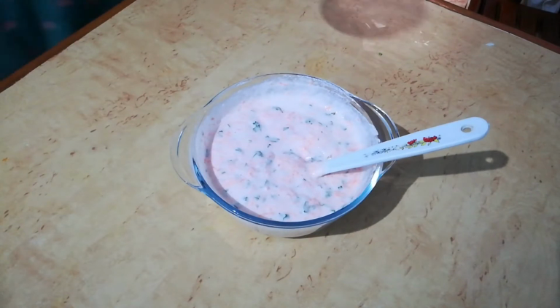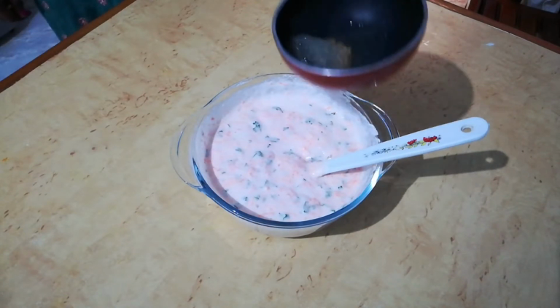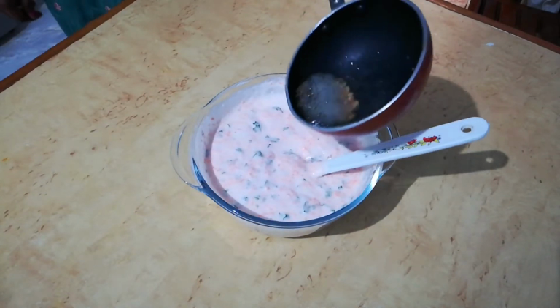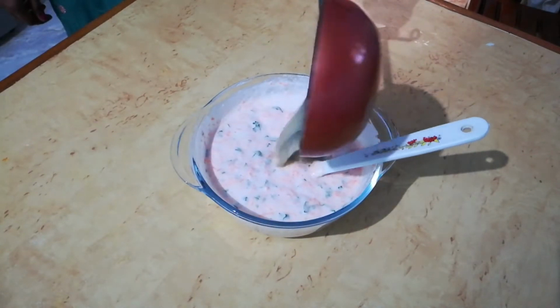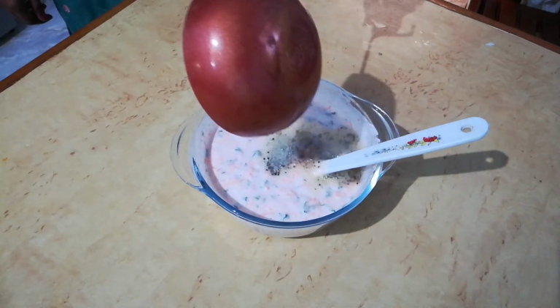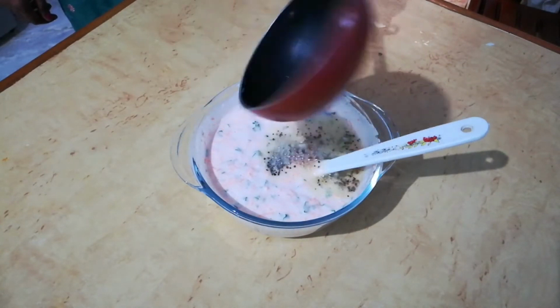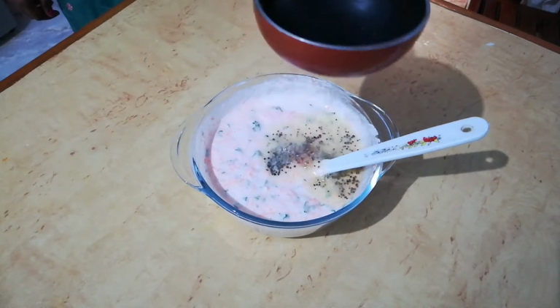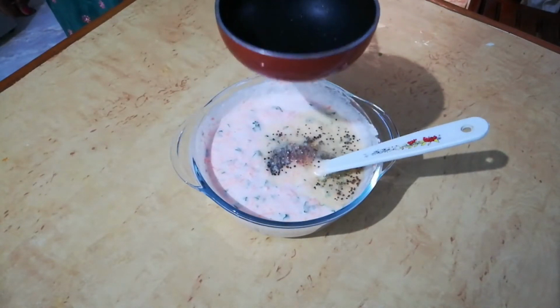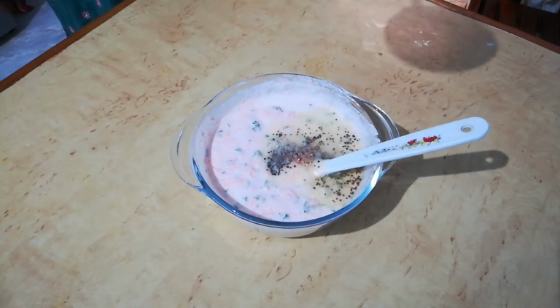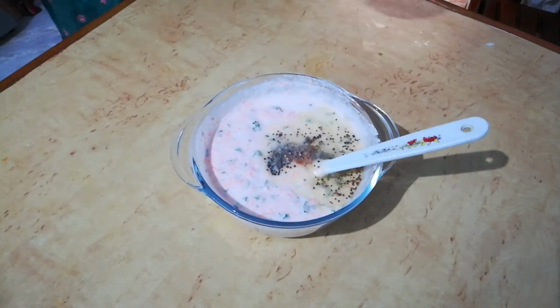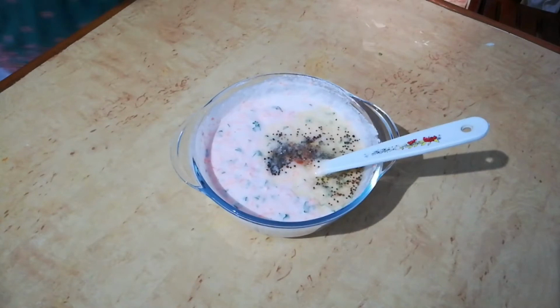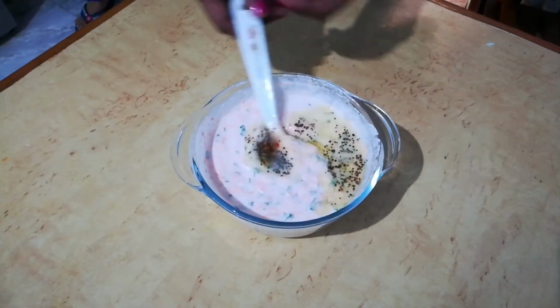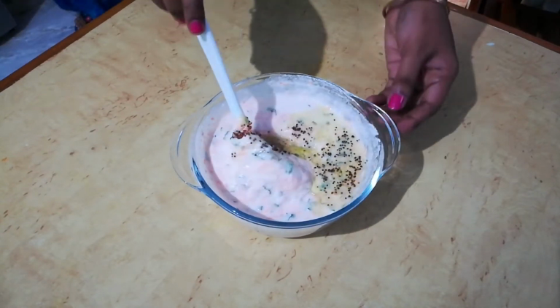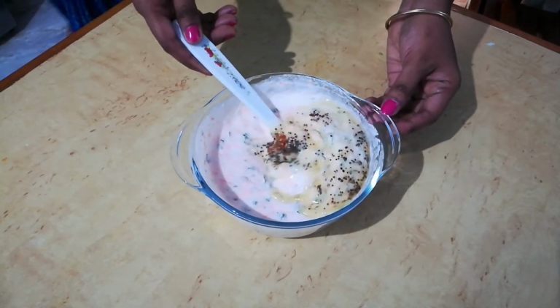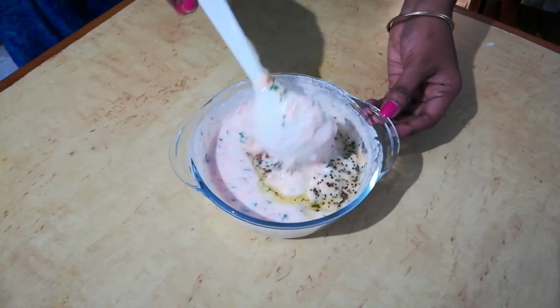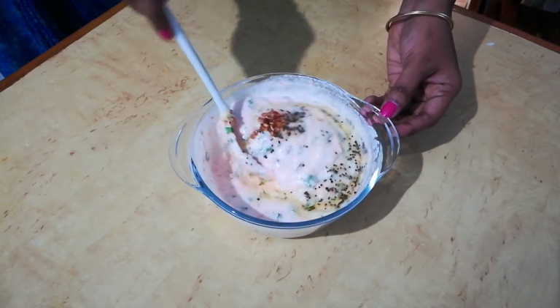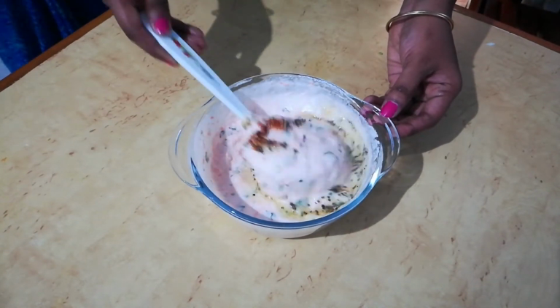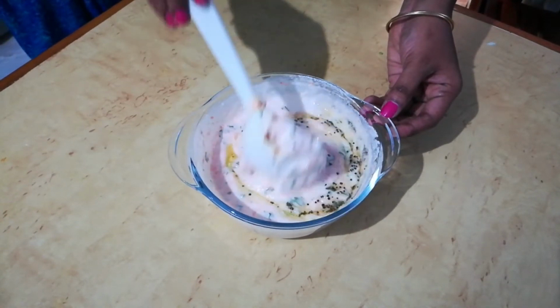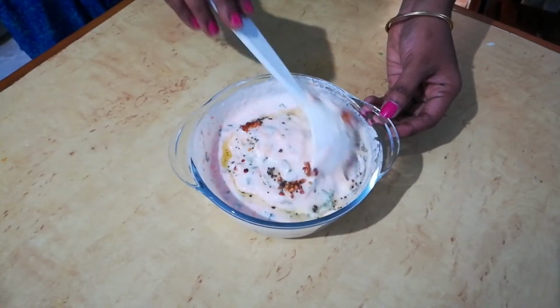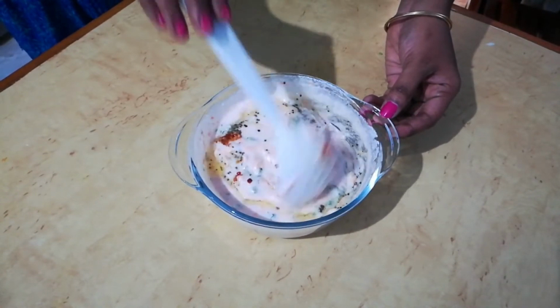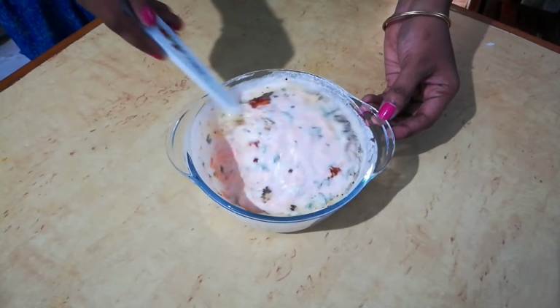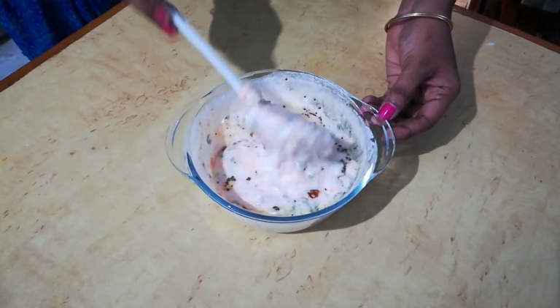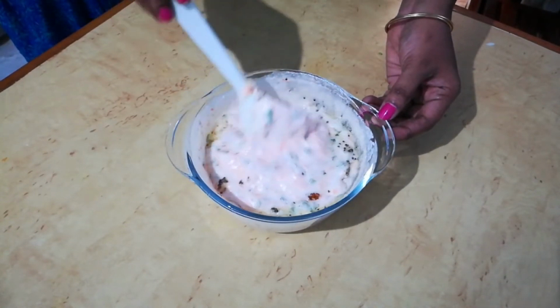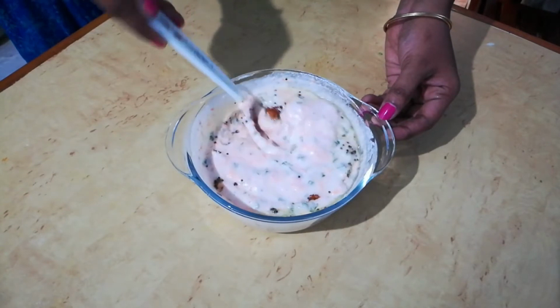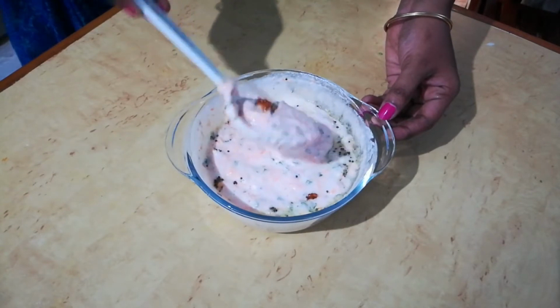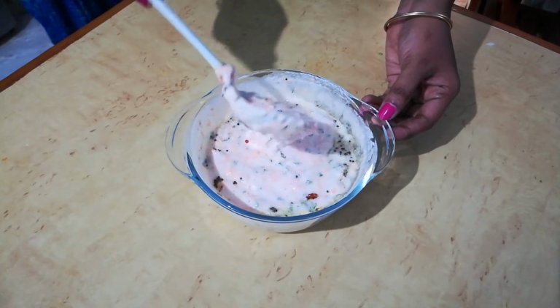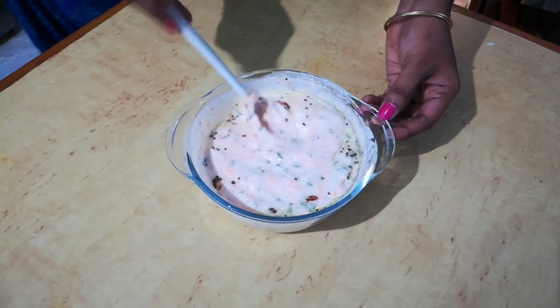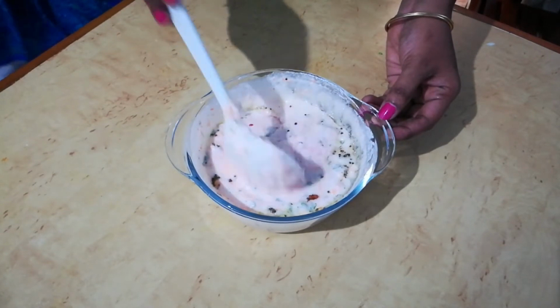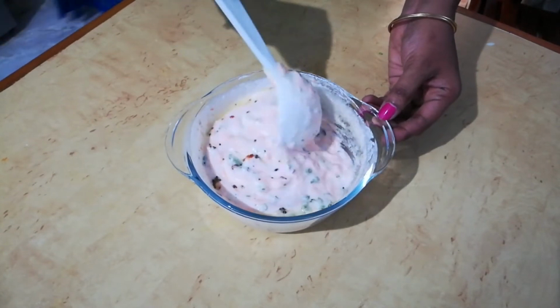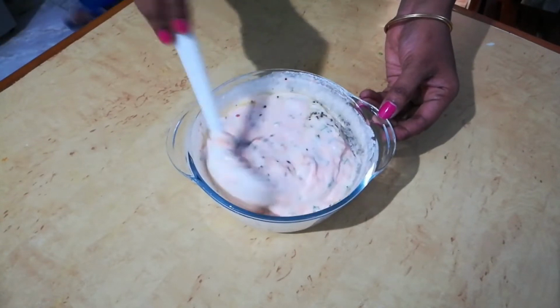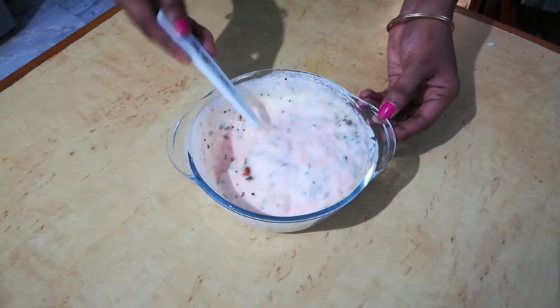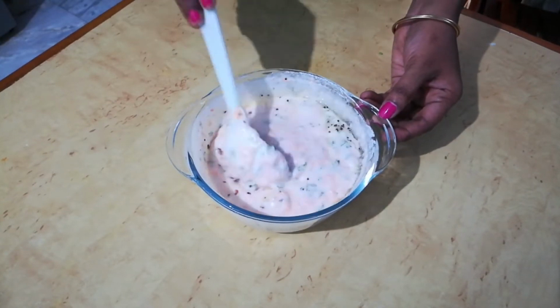Finally, seasoning the batter with some mustard seeds and raddhal, and mix it well.